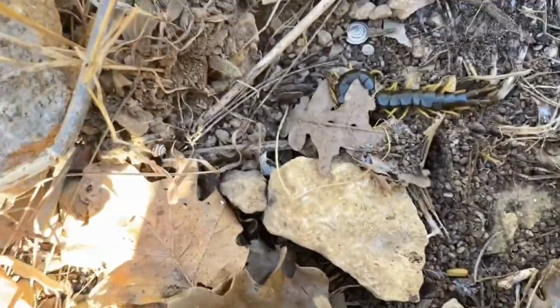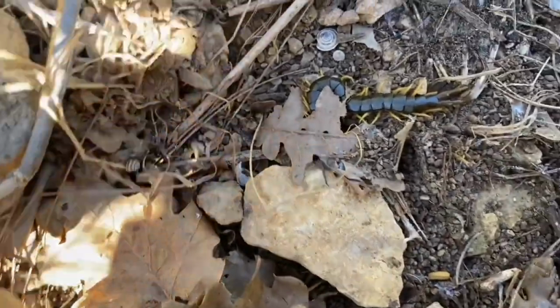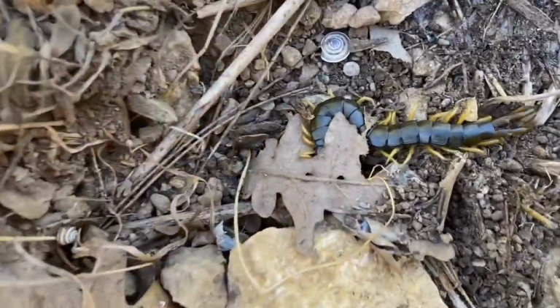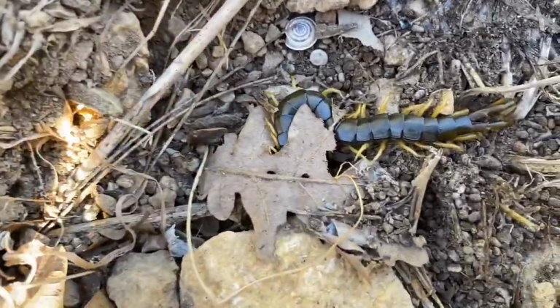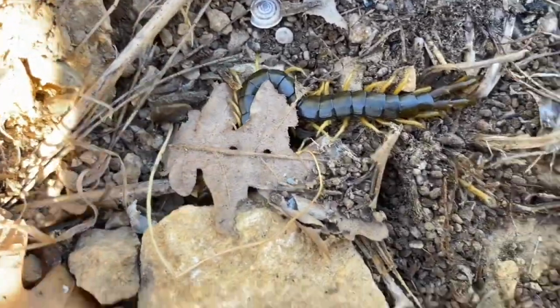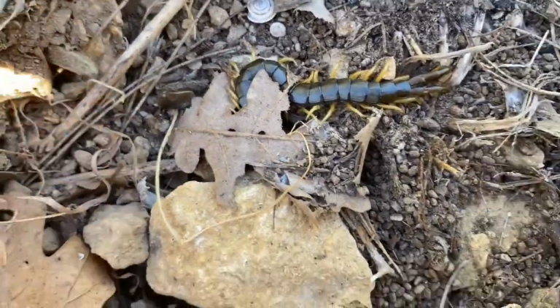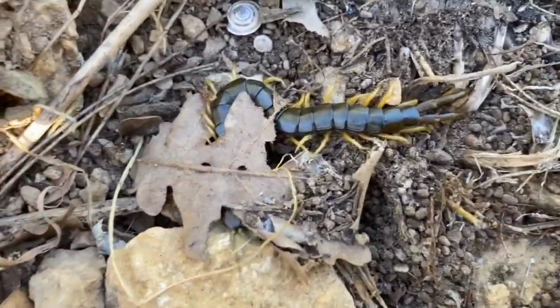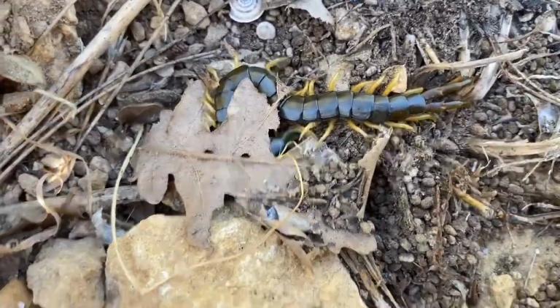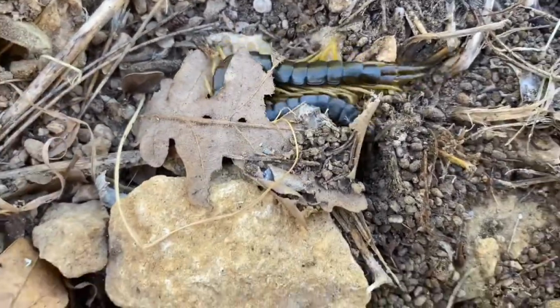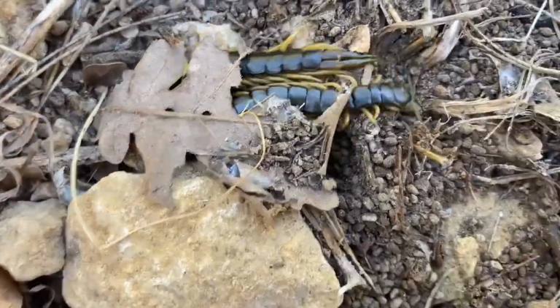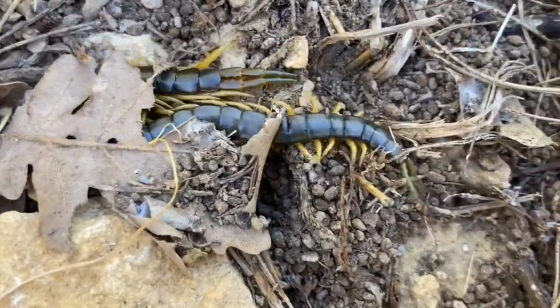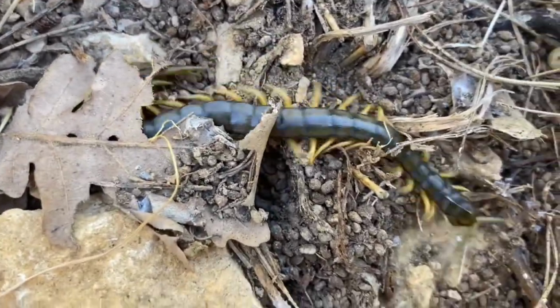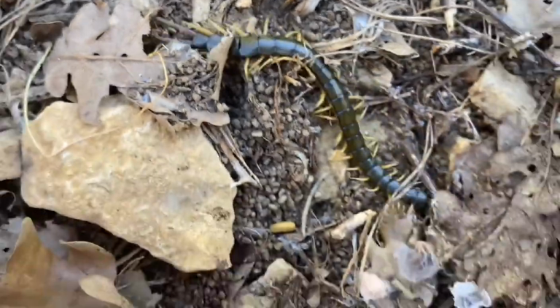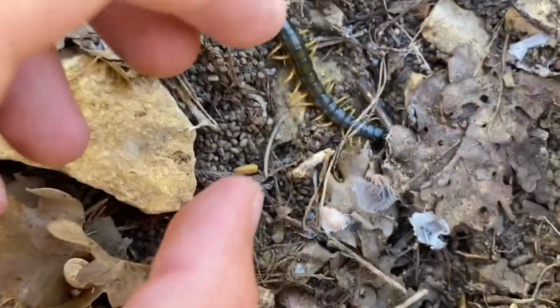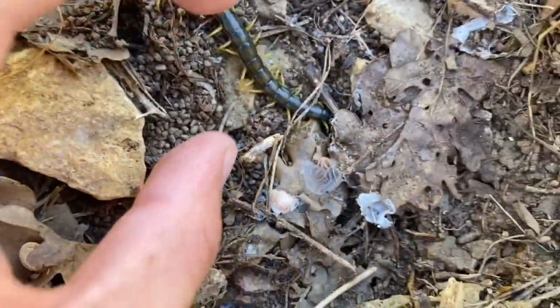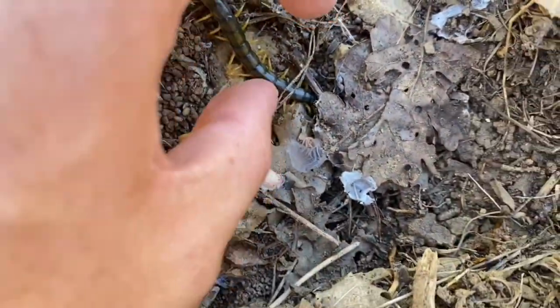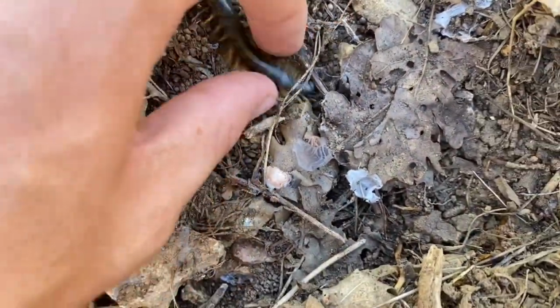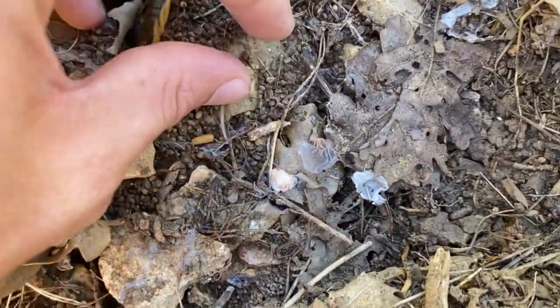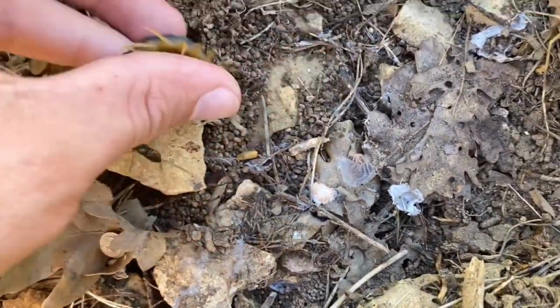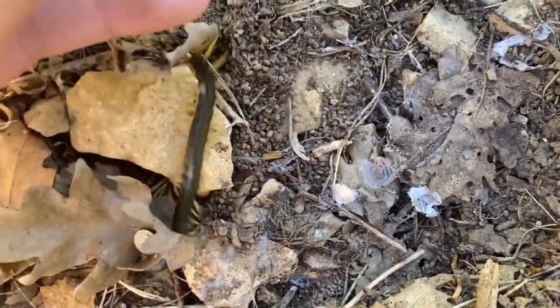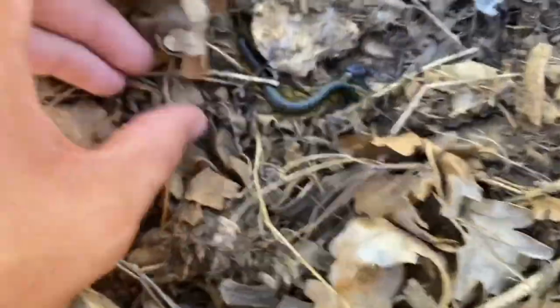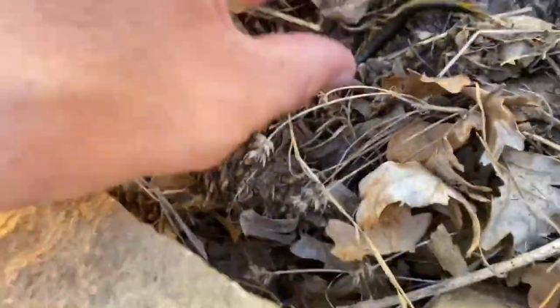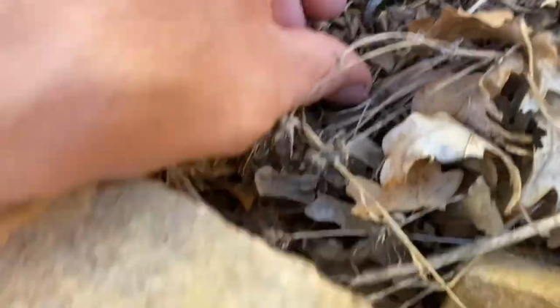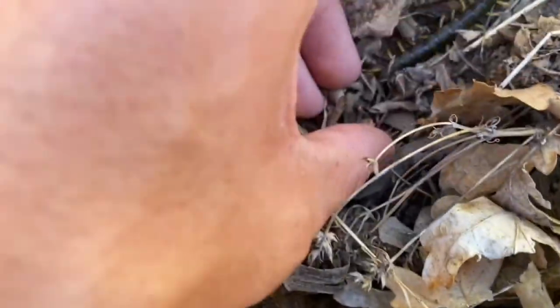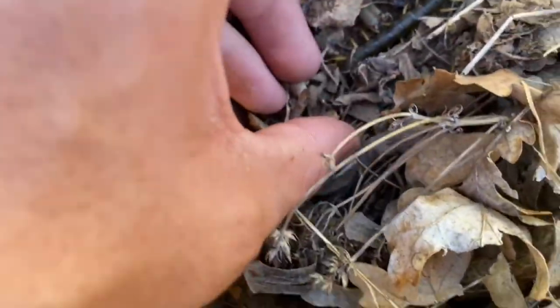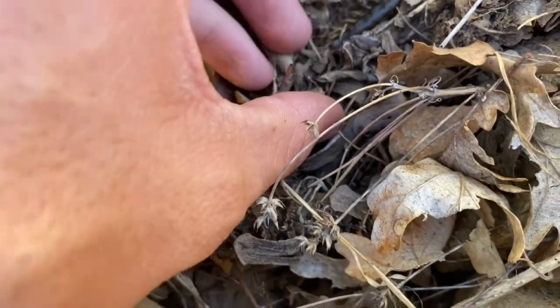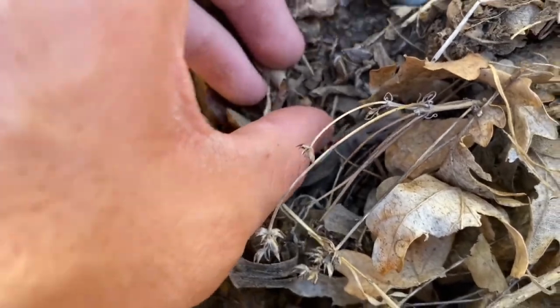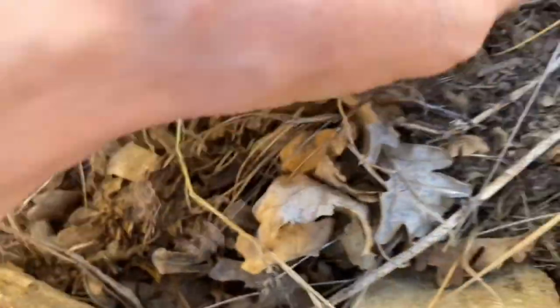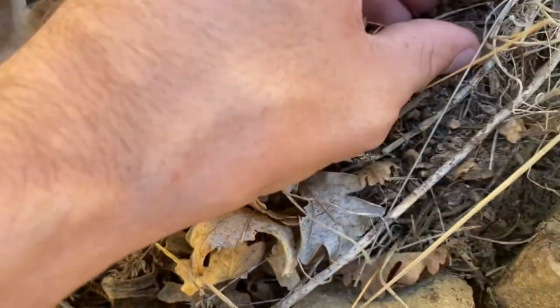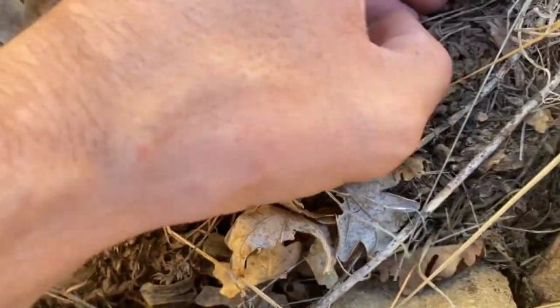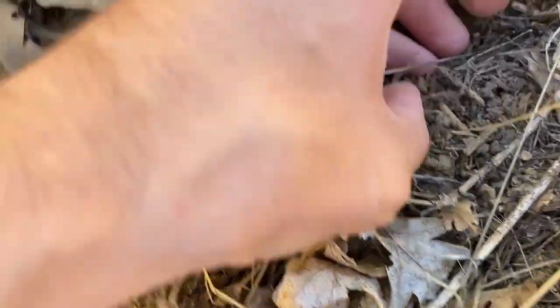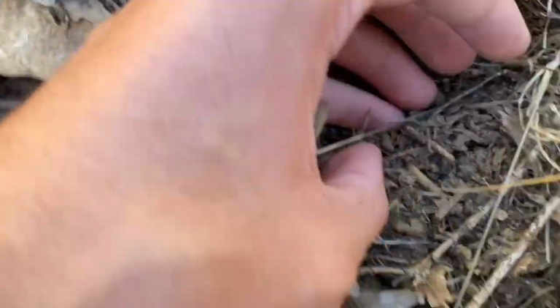Here we have another dark form of the Mediterranean banded centipede. Let me see if I can catch this one. It's disappearing in the leaf litter. I think I got it.